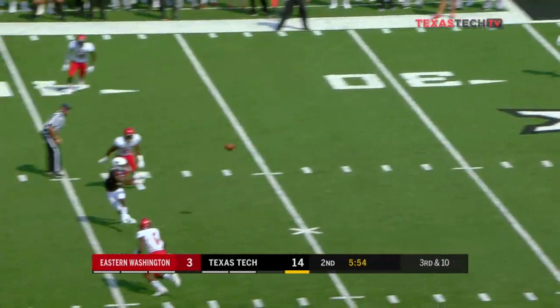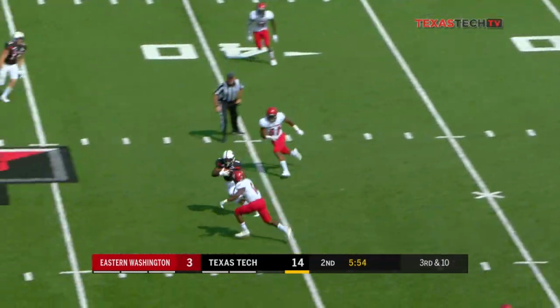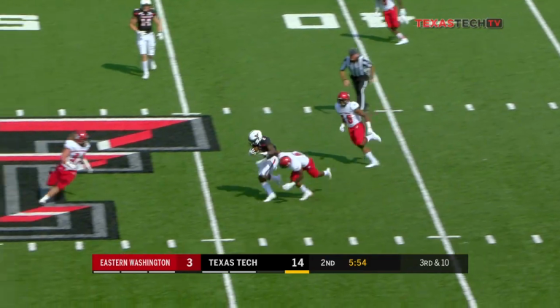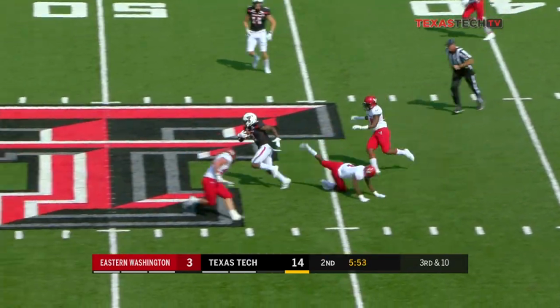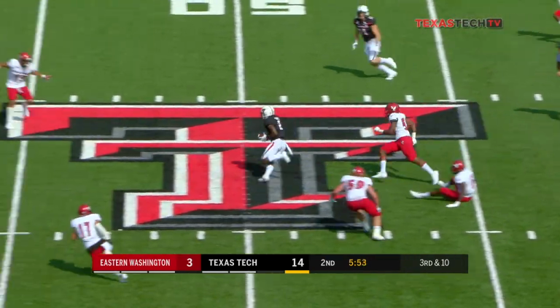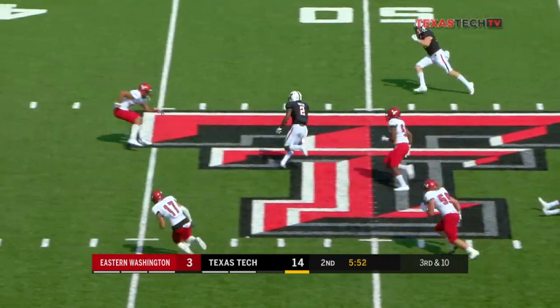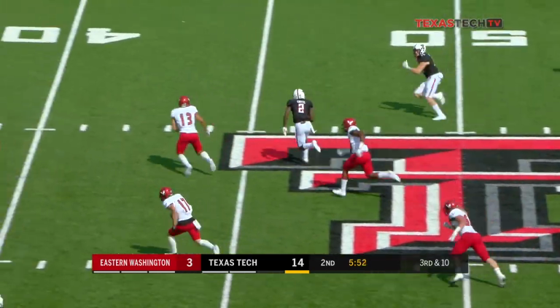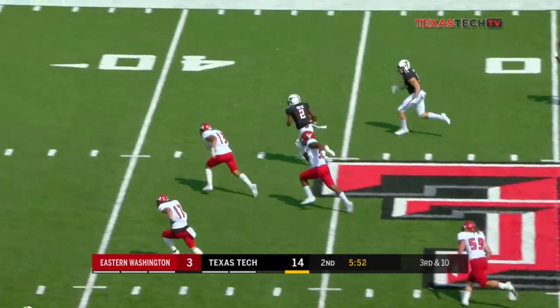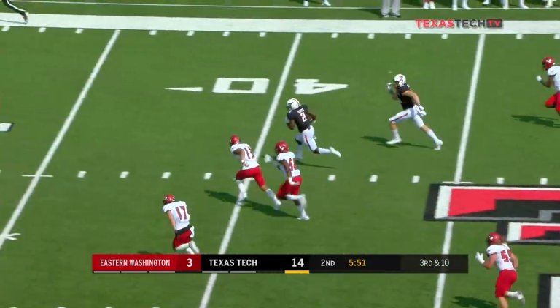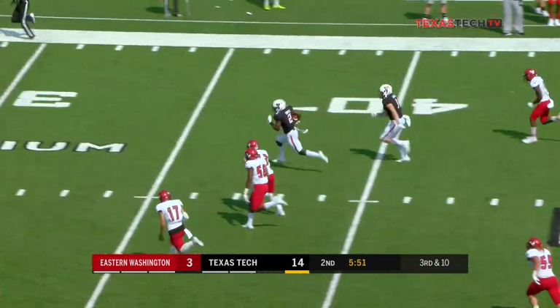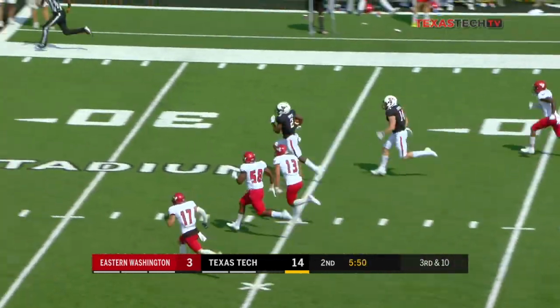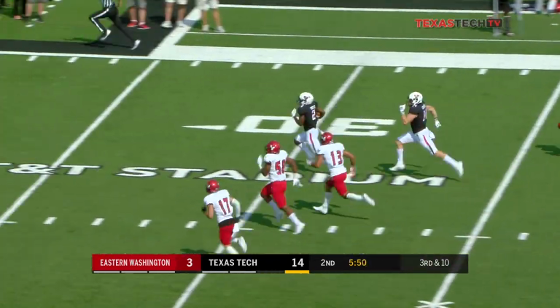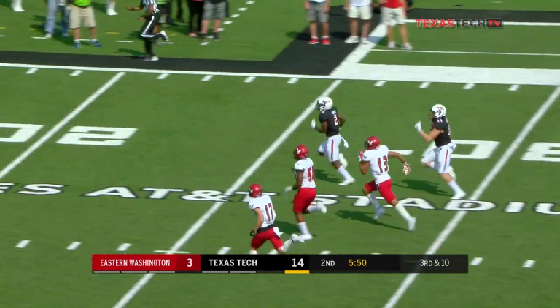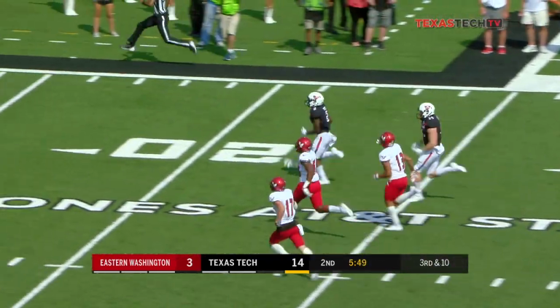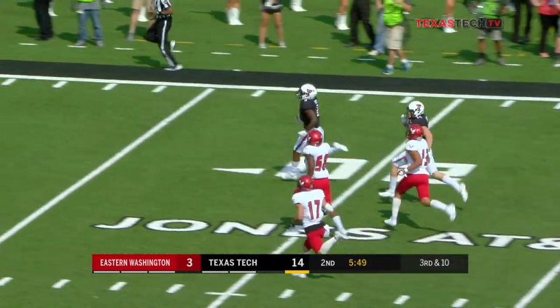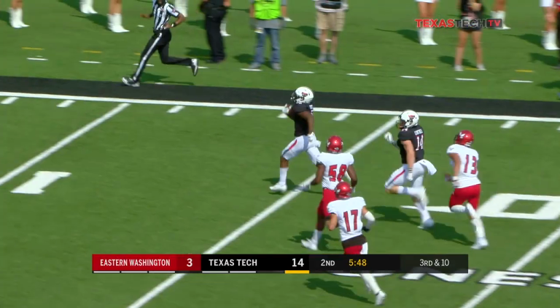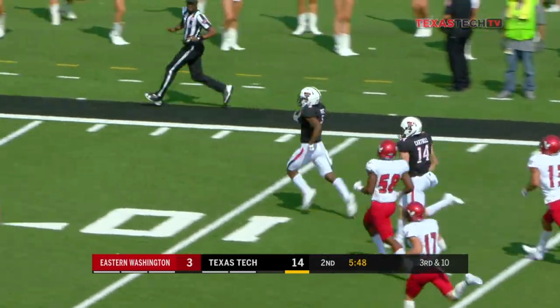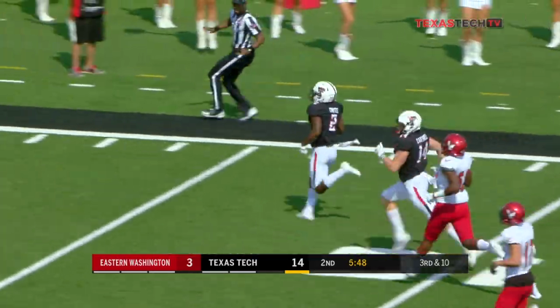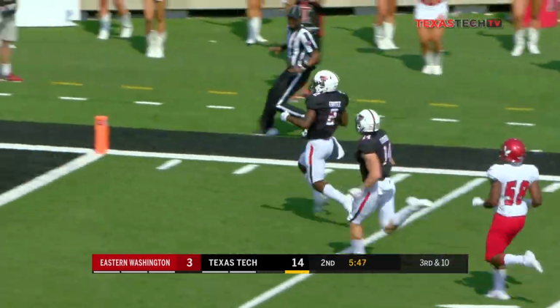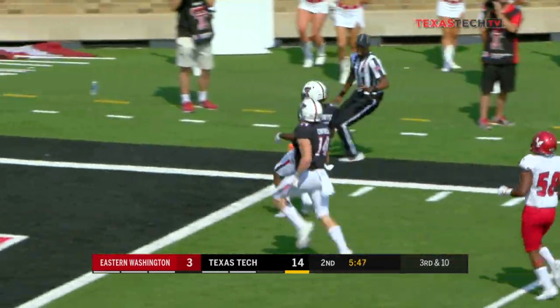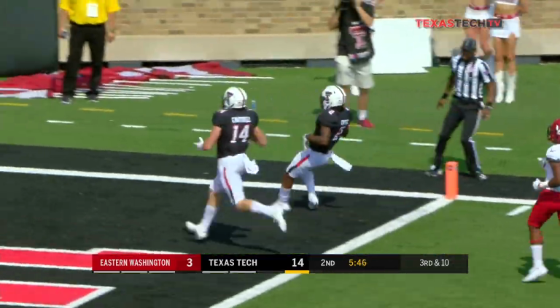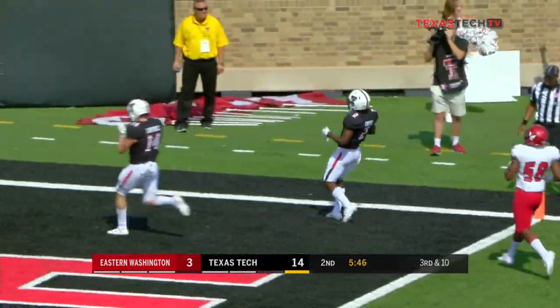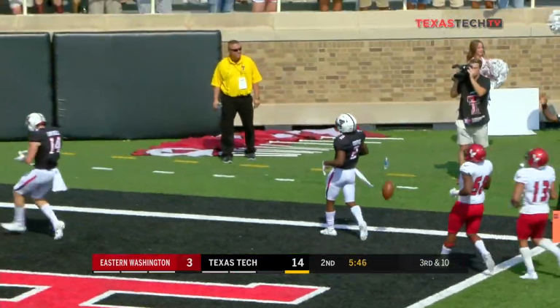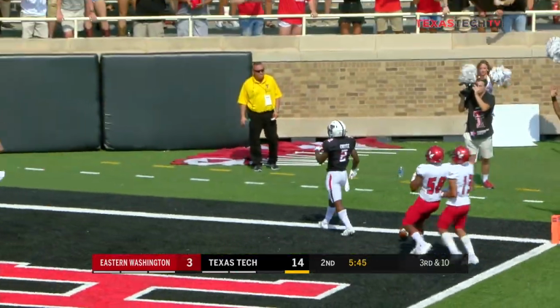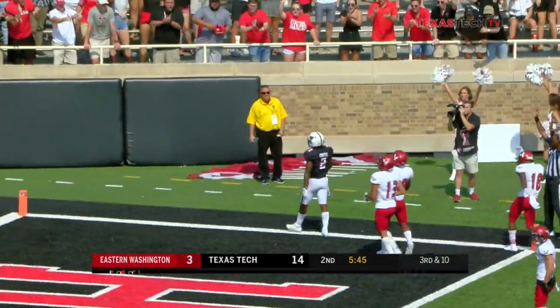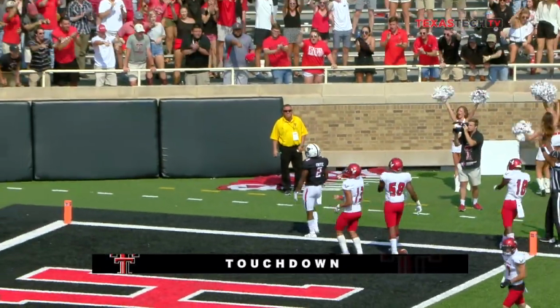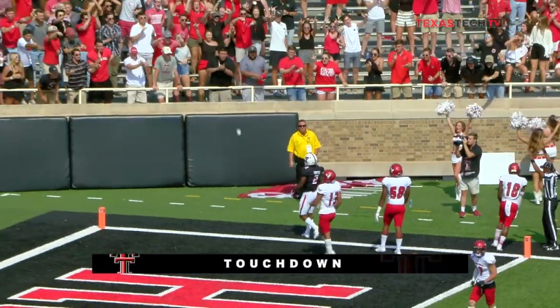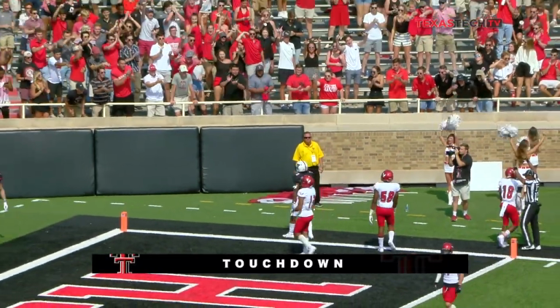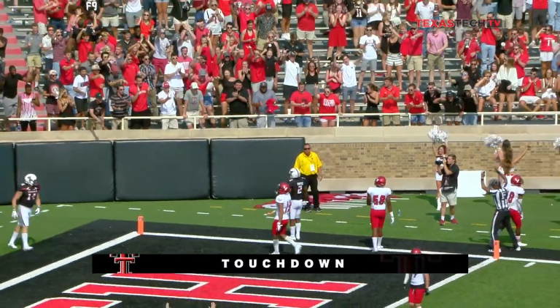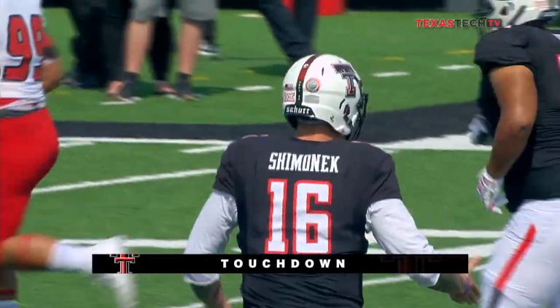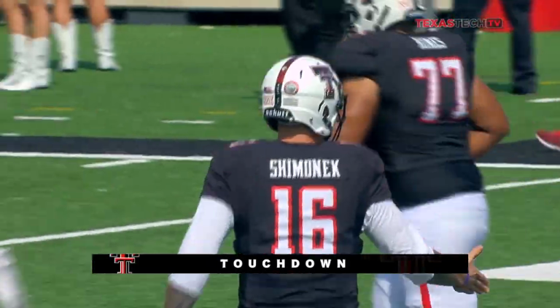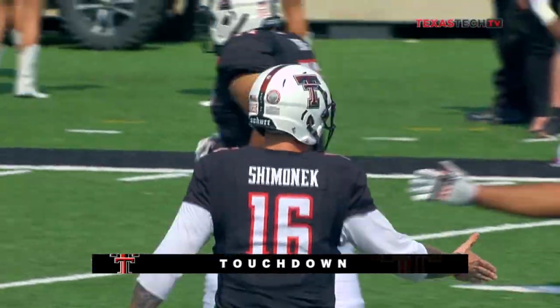On third down — complete, converted, and more. Kiki Cutie, no one will catch him. Touchdown, Texas Tech! Talking about yards per play, that's one way to get those up.